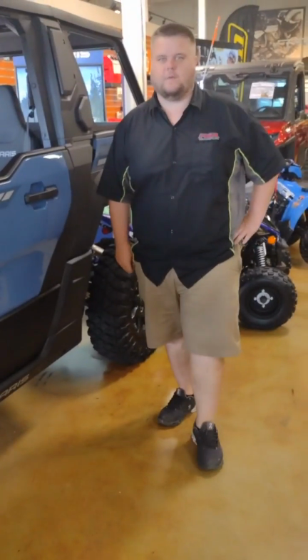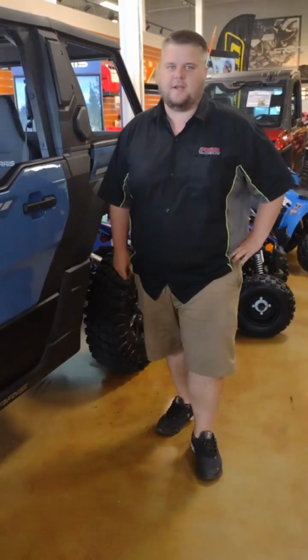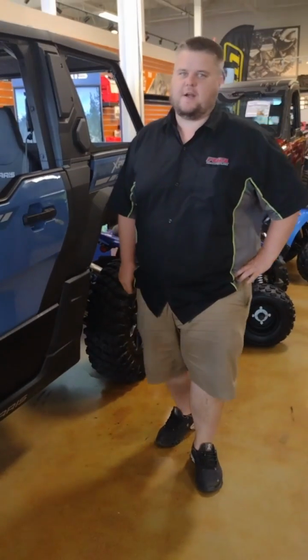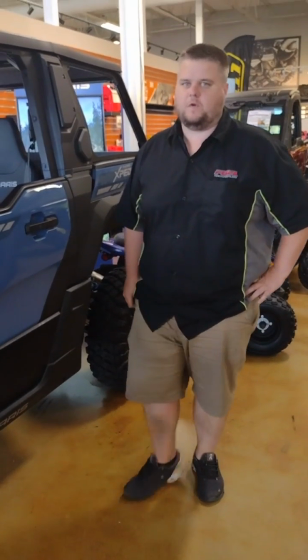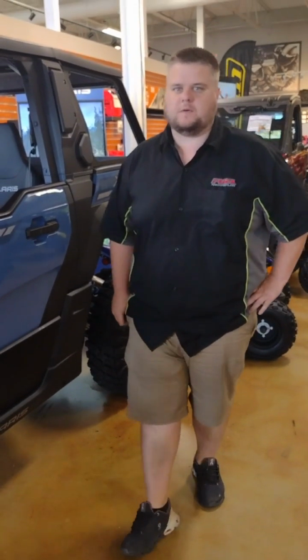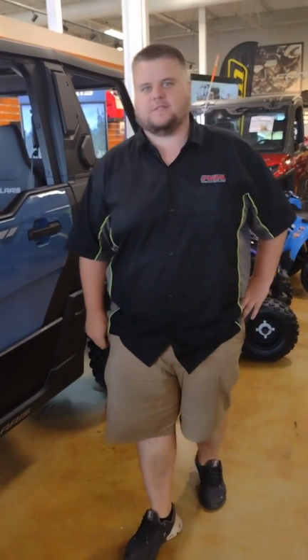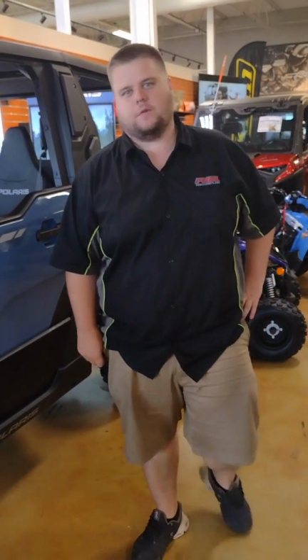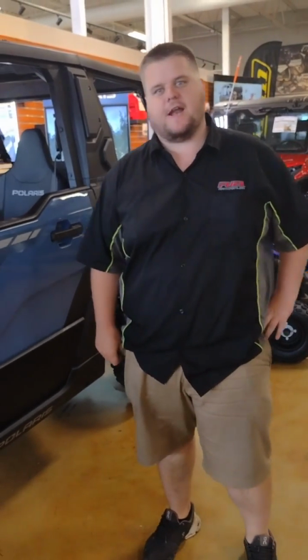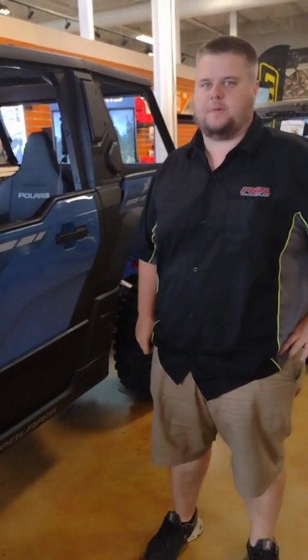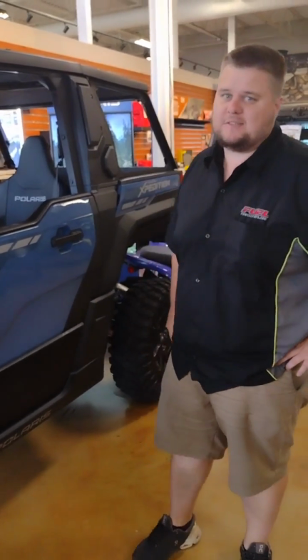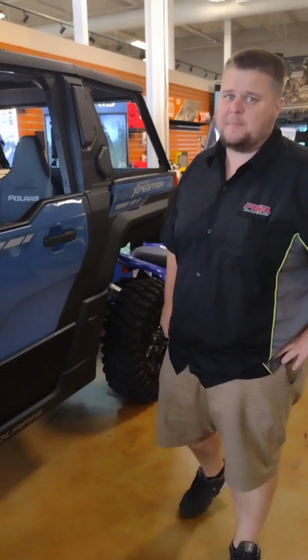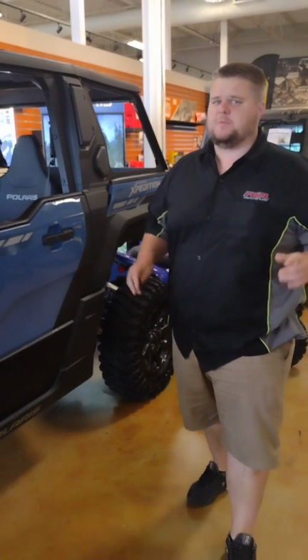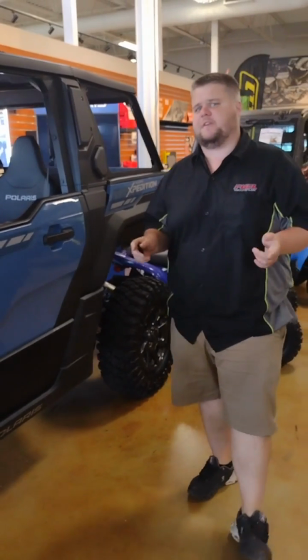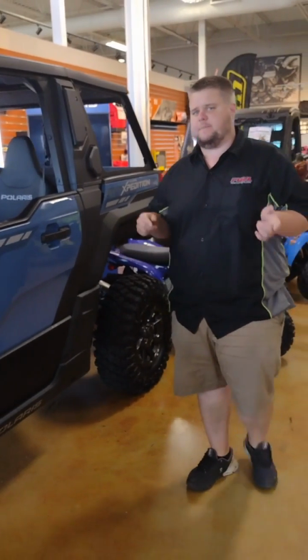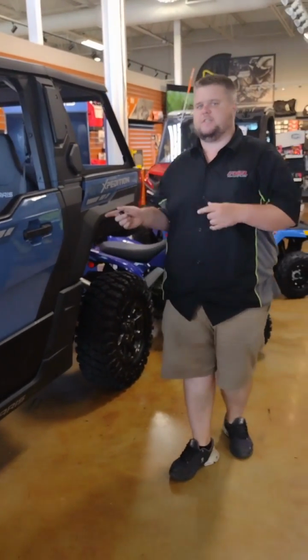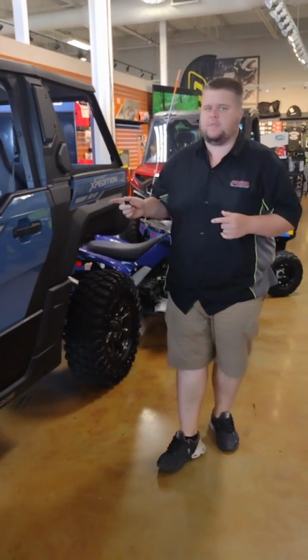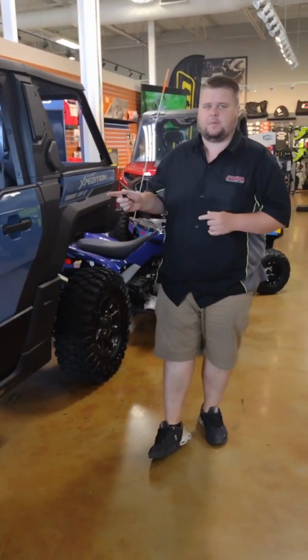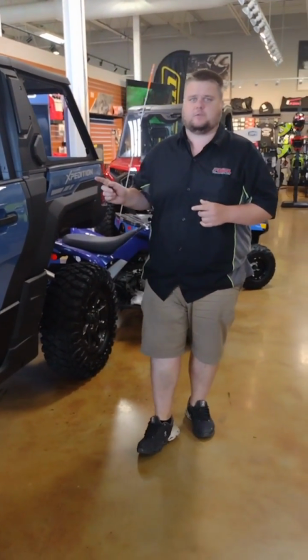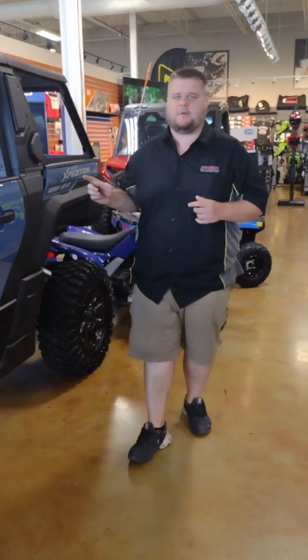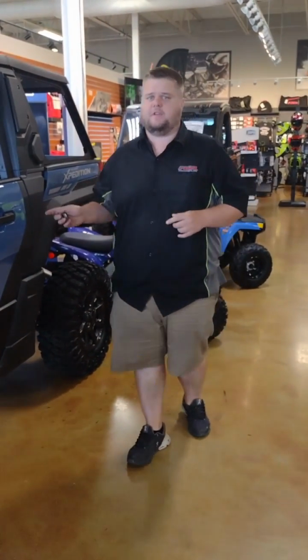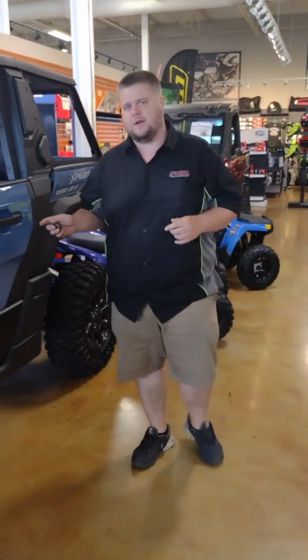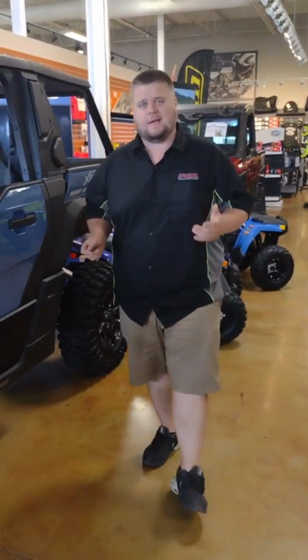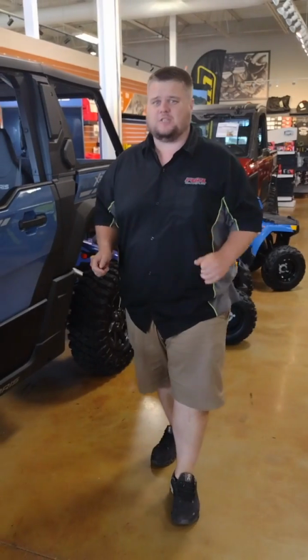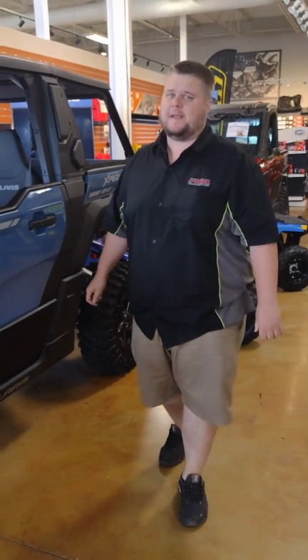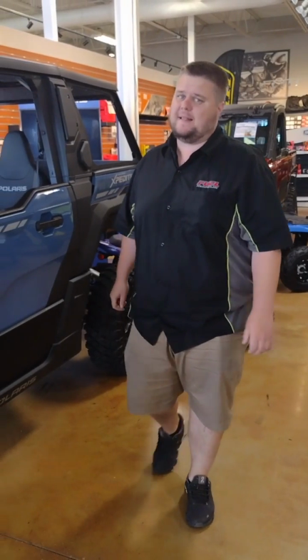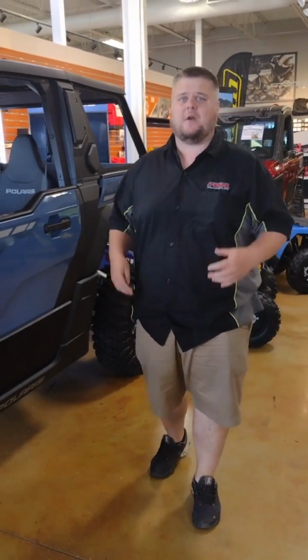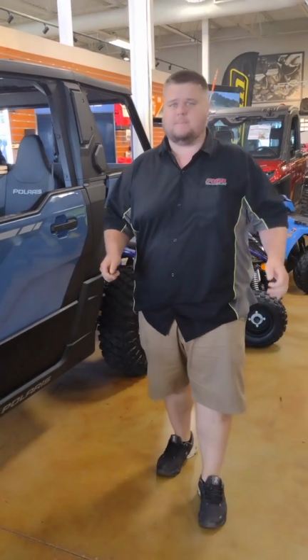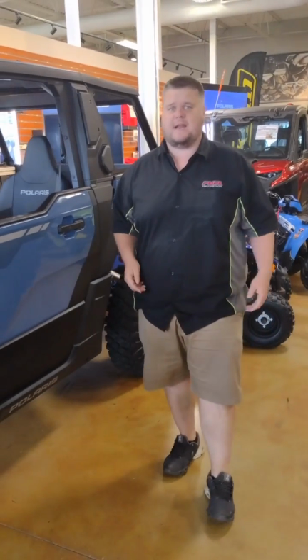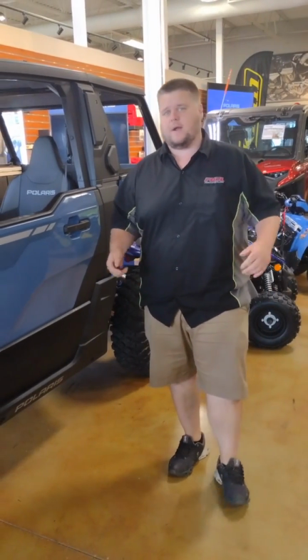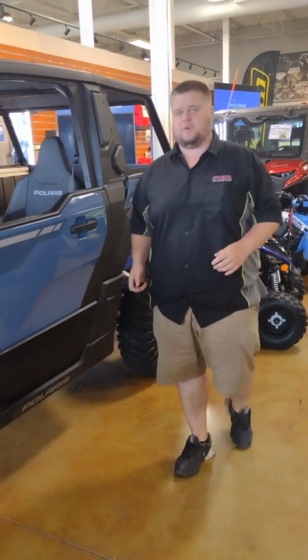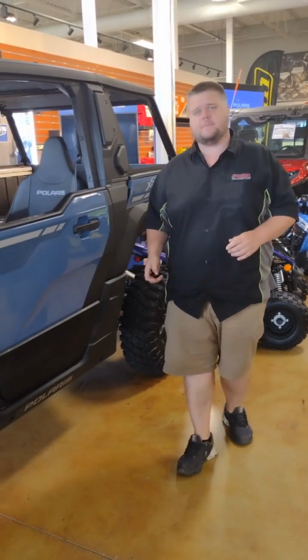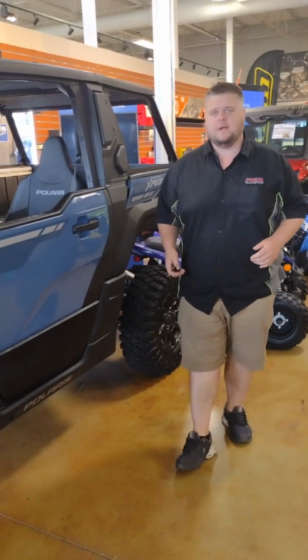Hey everyone, Brandon here at Fuel Power Sports. Today we're looking at the Polaris lineup, specifically at machines with the Polaris Ride Command feature. A lot of questions coming in lately — how do I update it, how do I get the new maps?